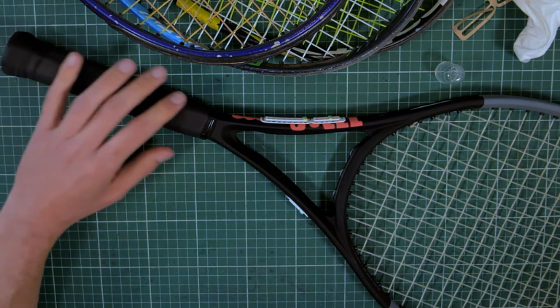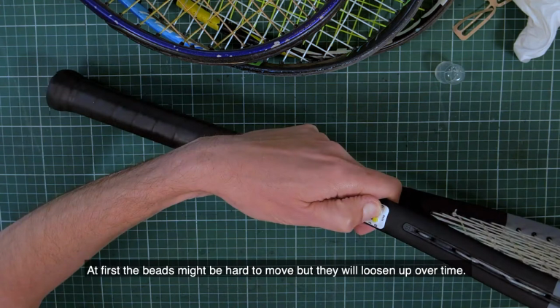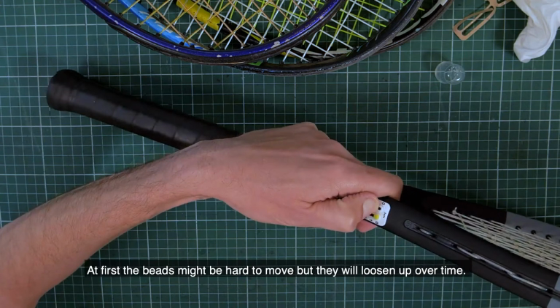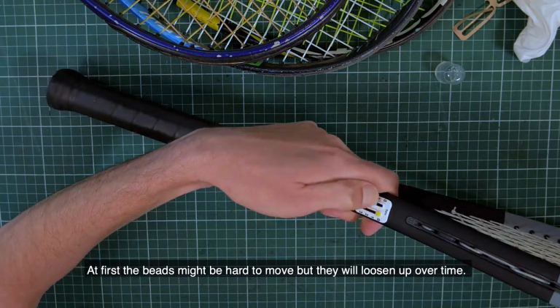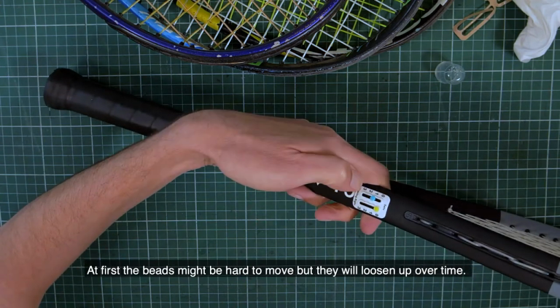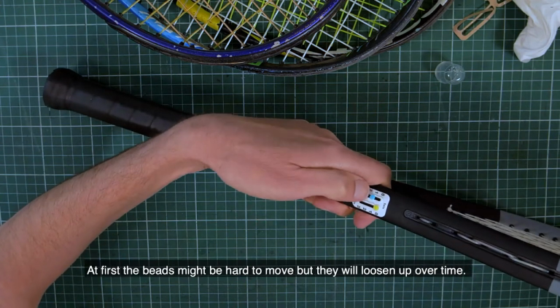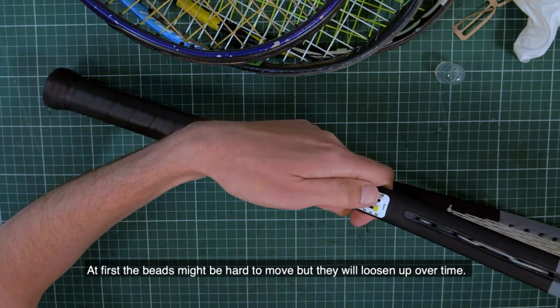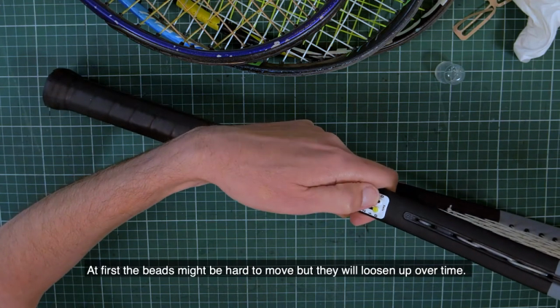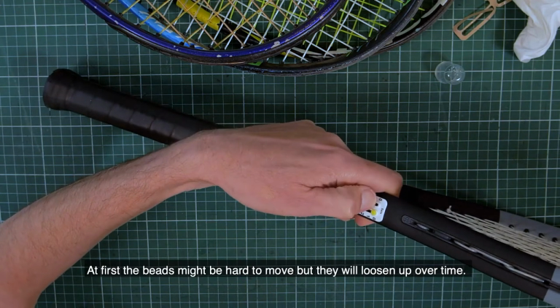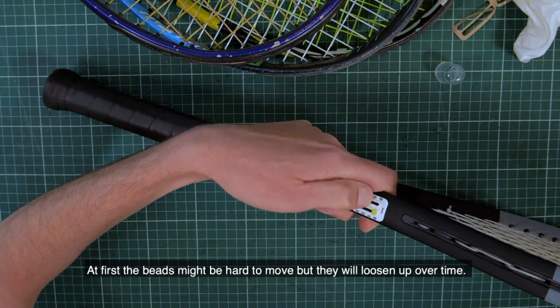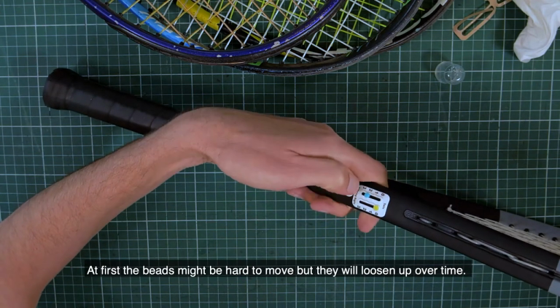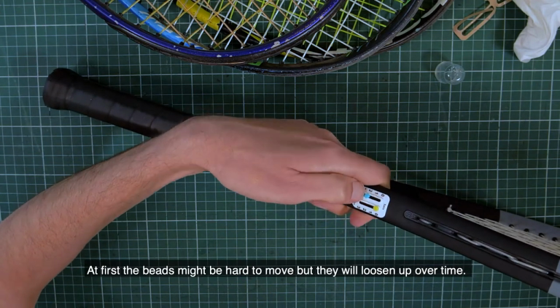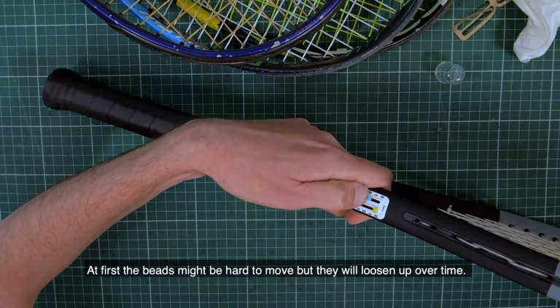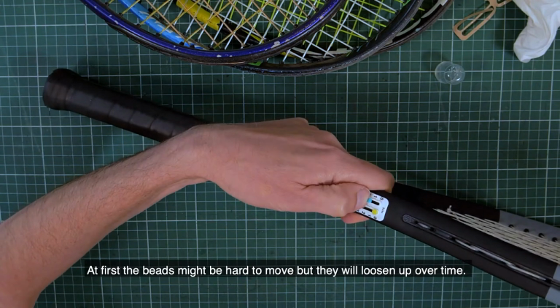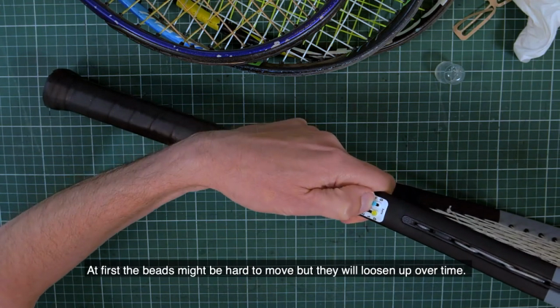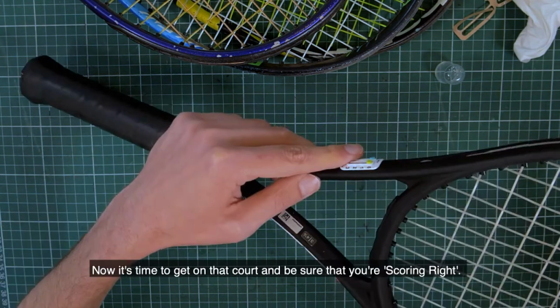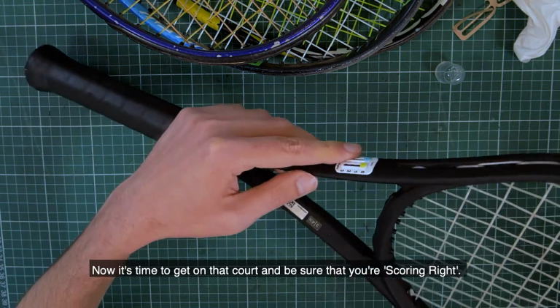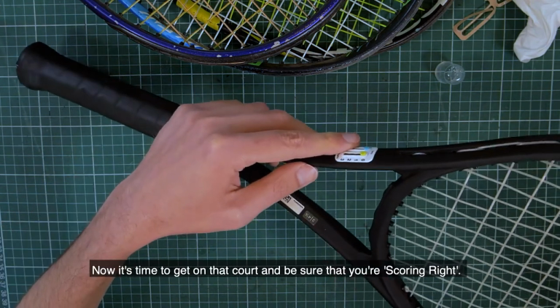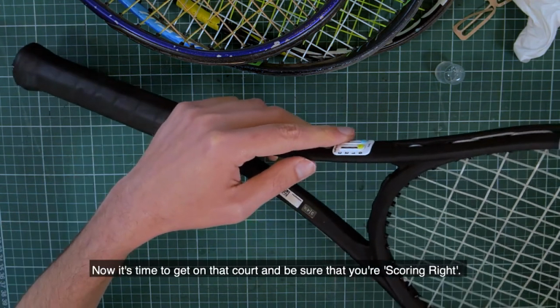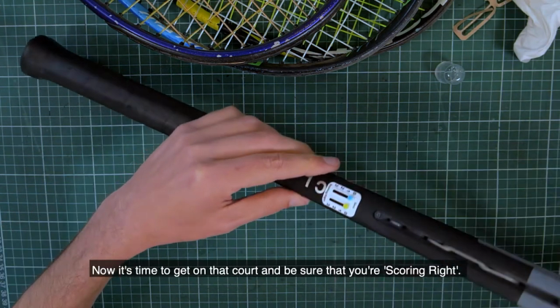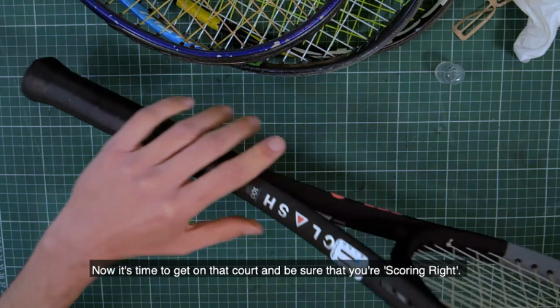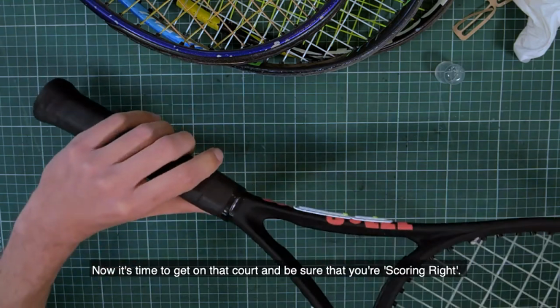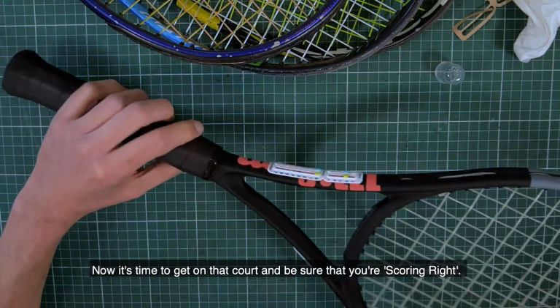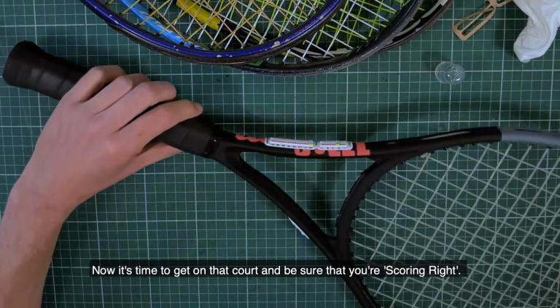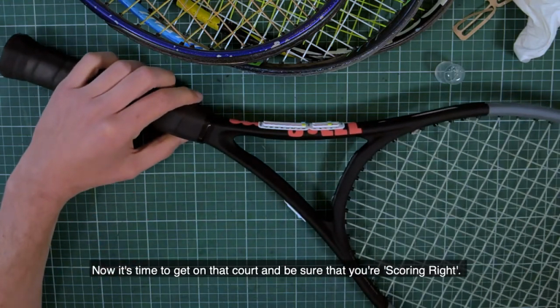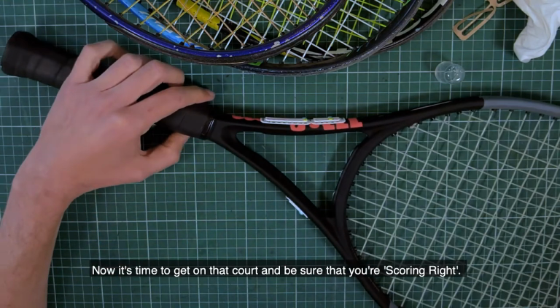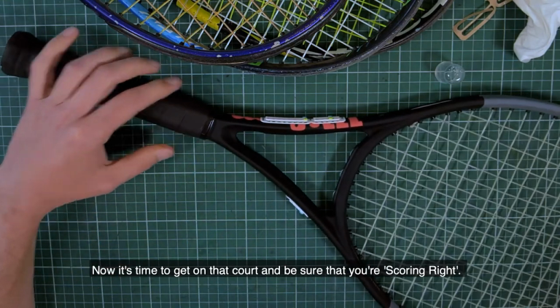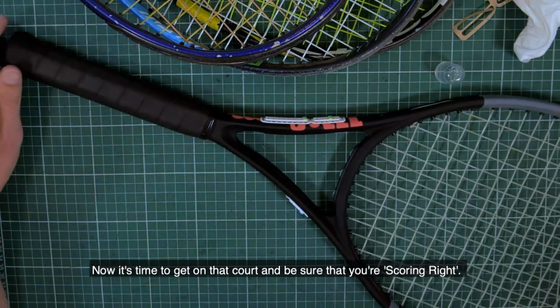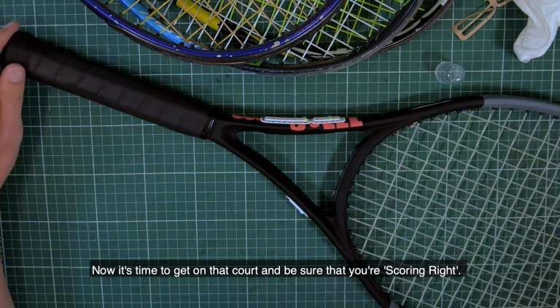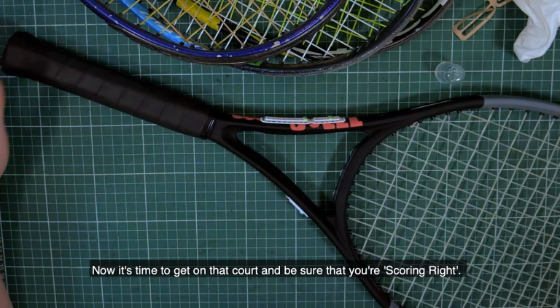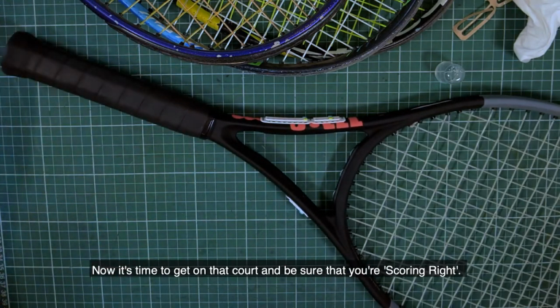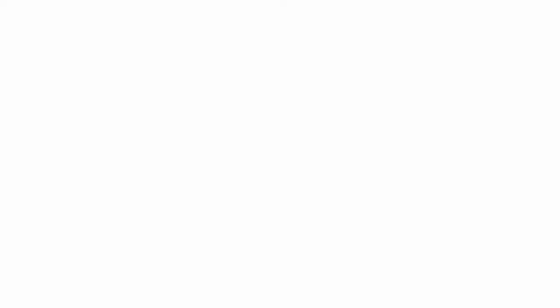At first the beads might be hard to move, but they will loosen up over time. Now it's time to get on that court and be sure that you're scoring right. All right!